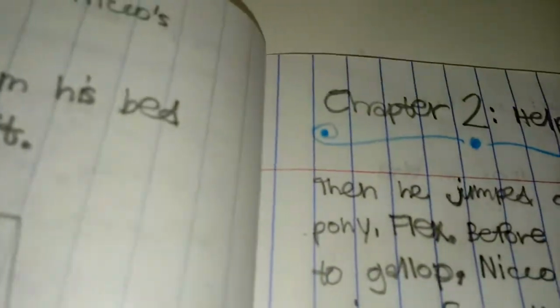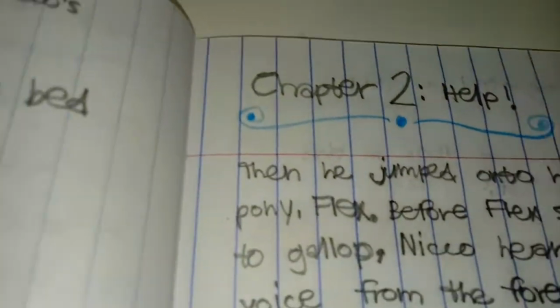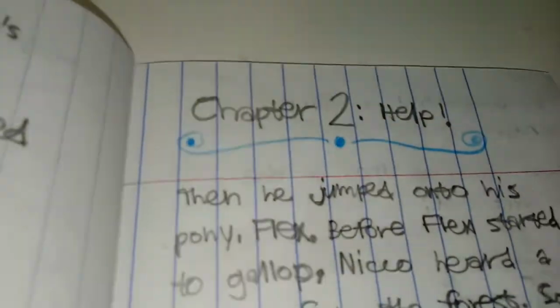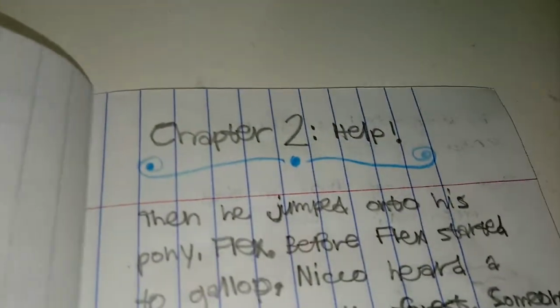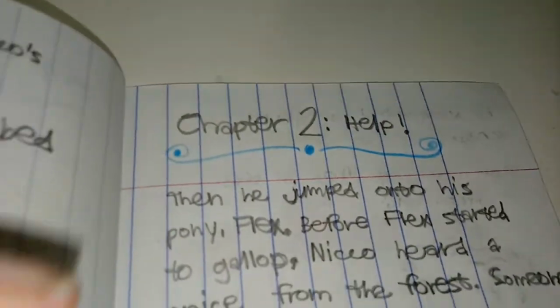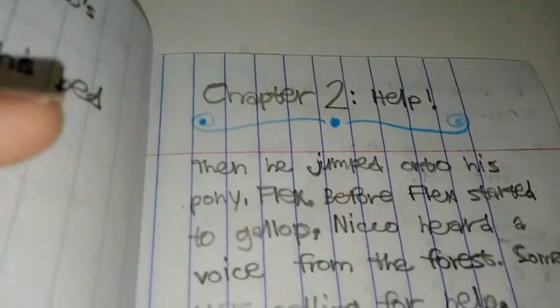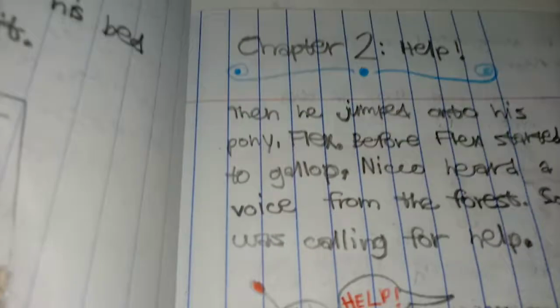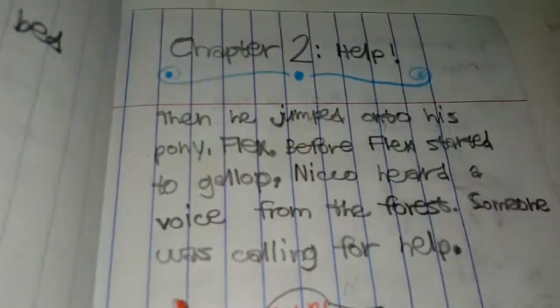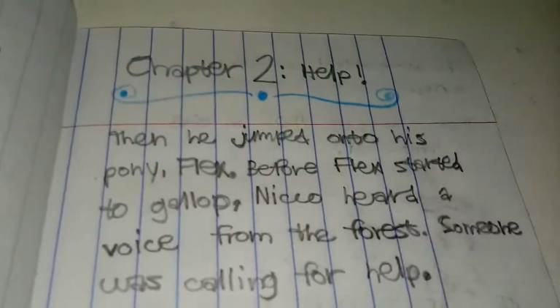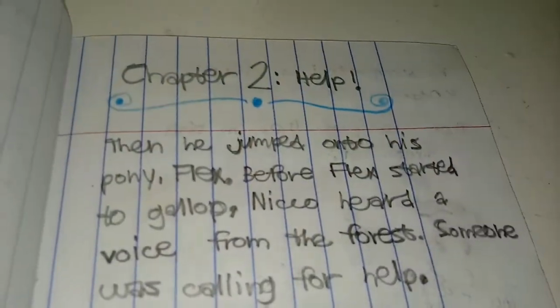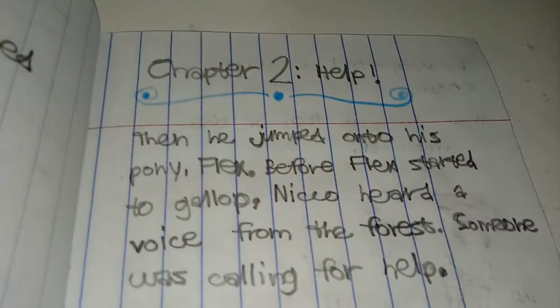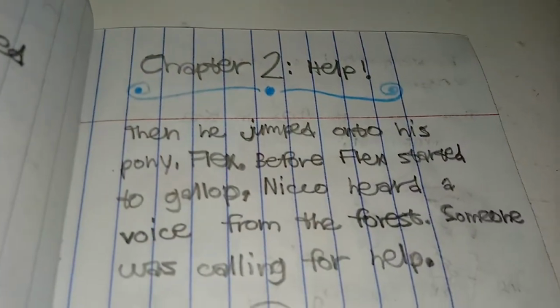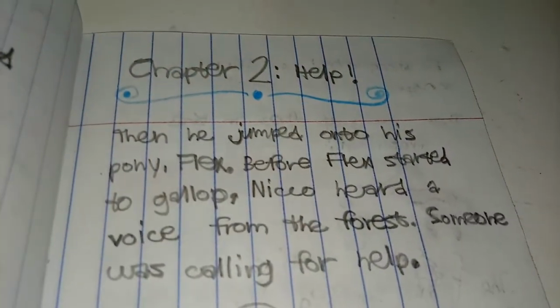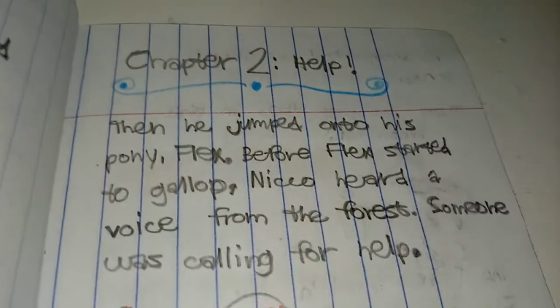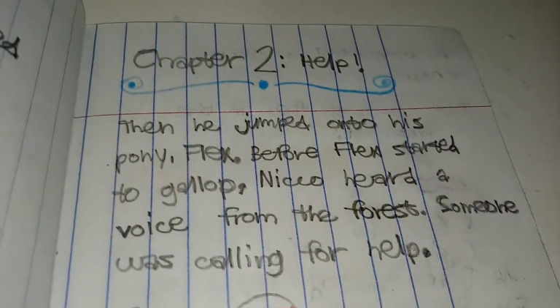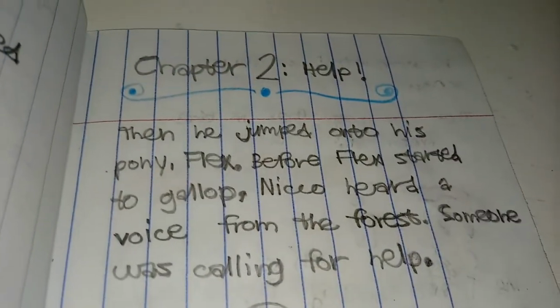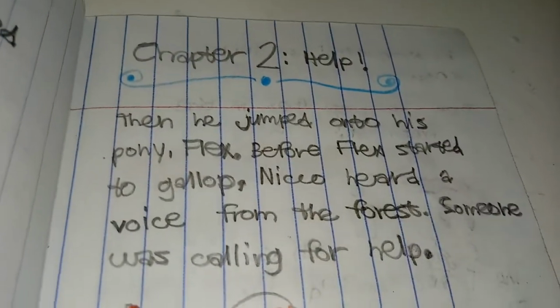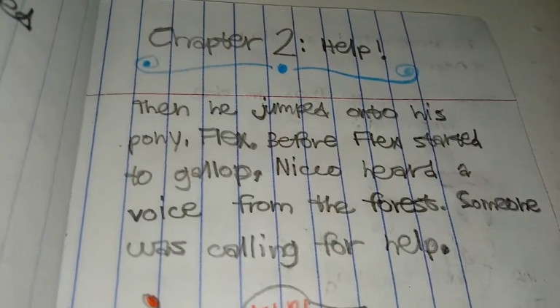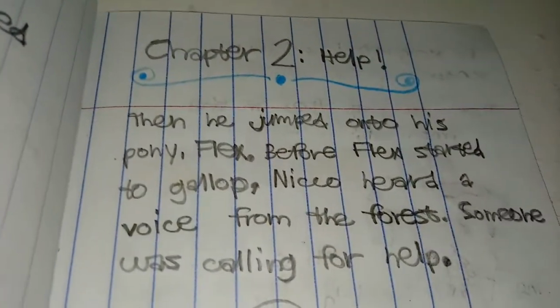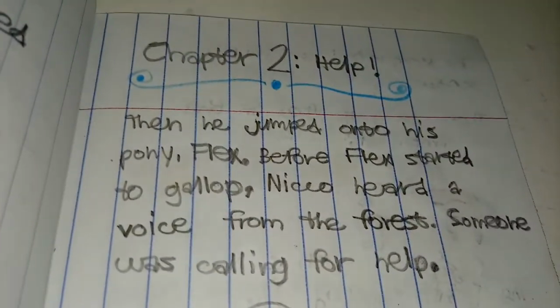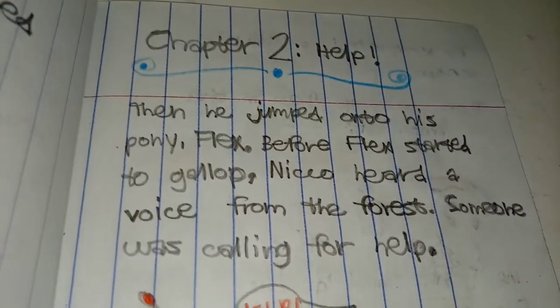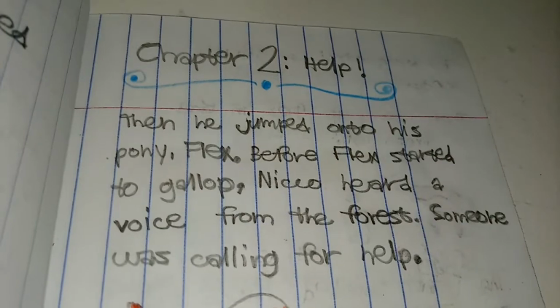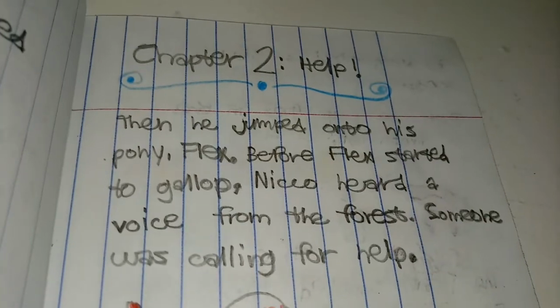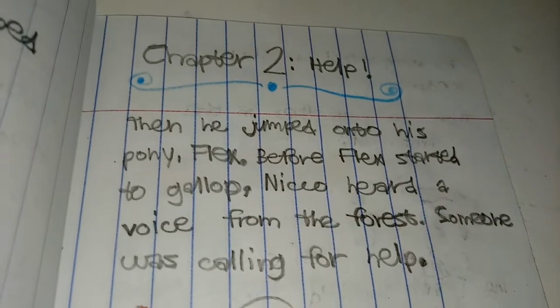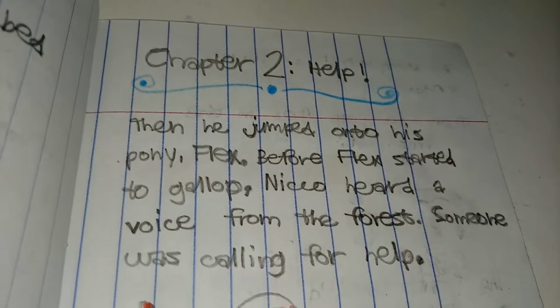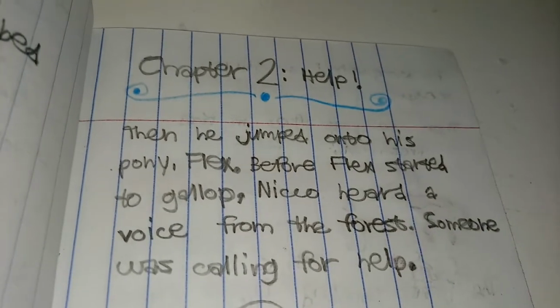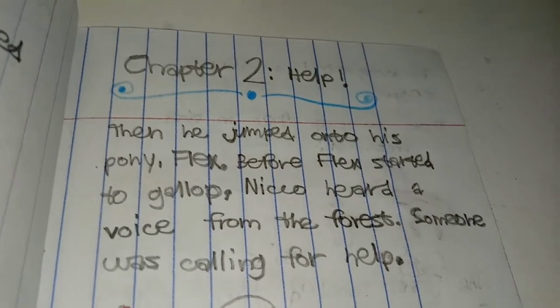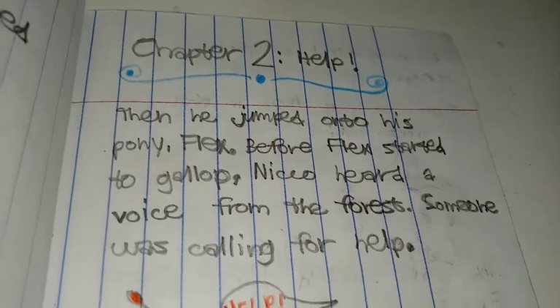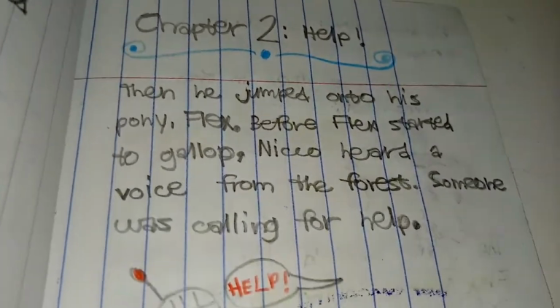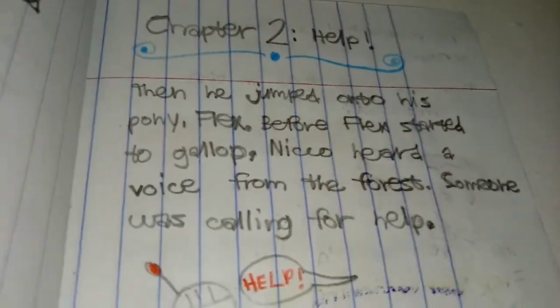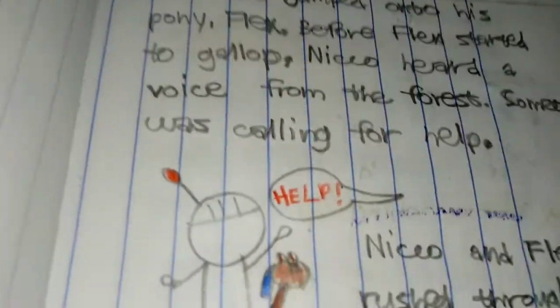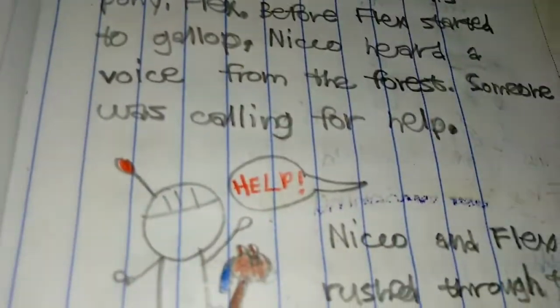Chapter 2: Help. Then he jumped onto his pony, Flex. Before Flex started to gallop, Niko heard a voice from the forest. Someone was calling for help.